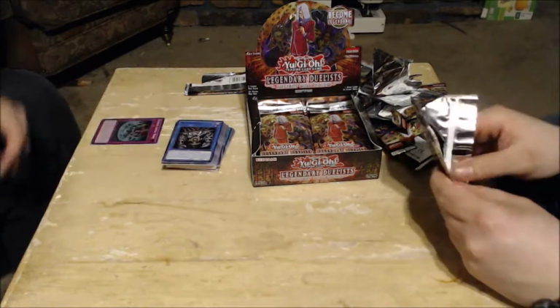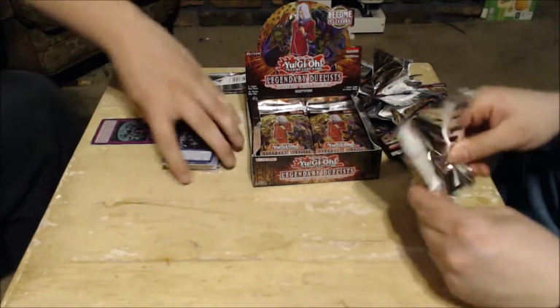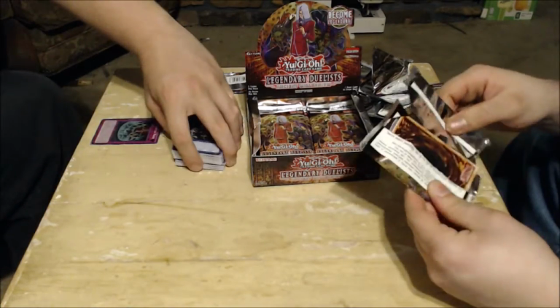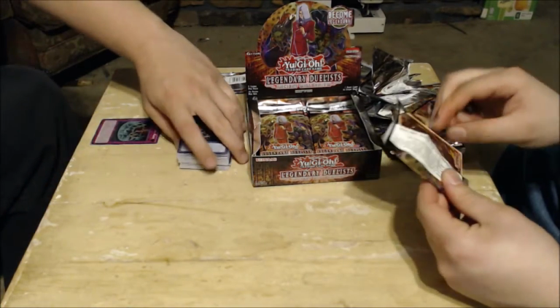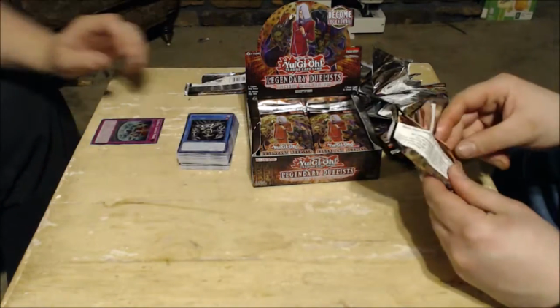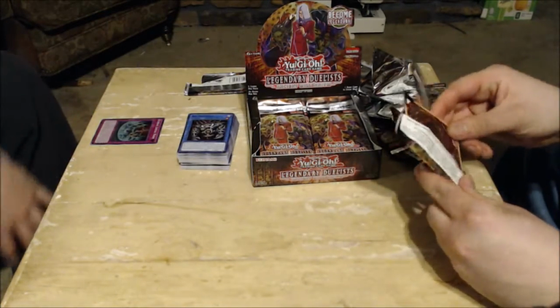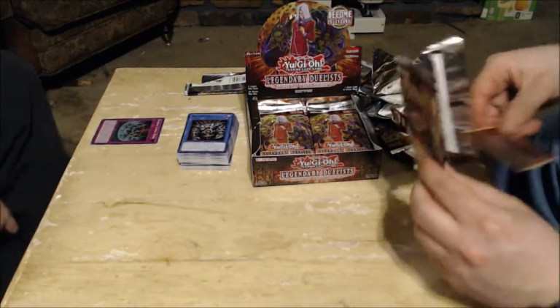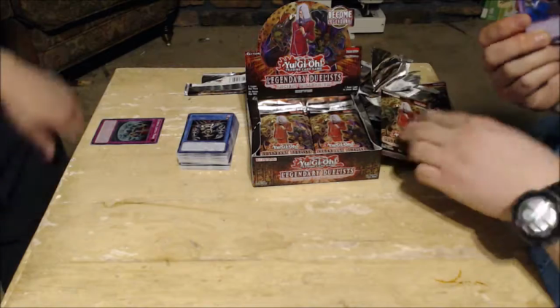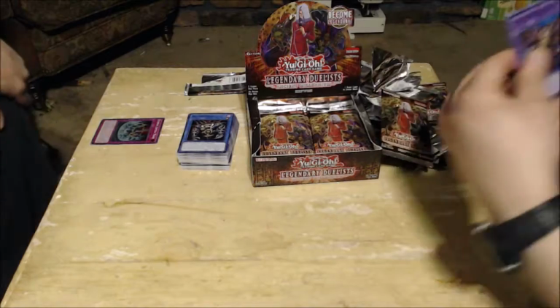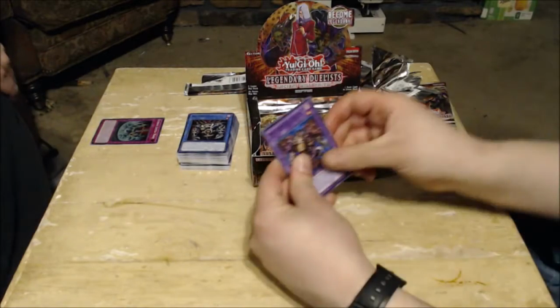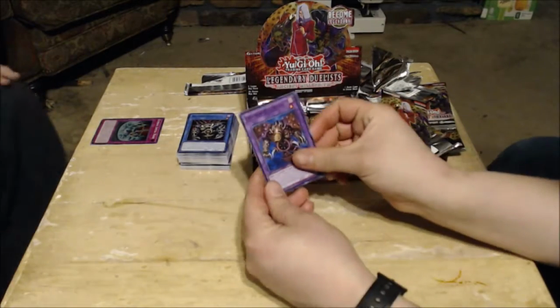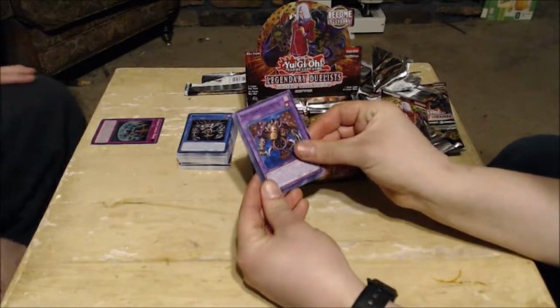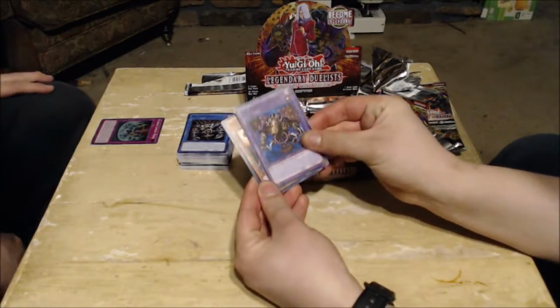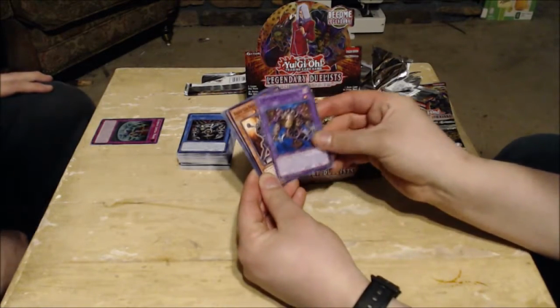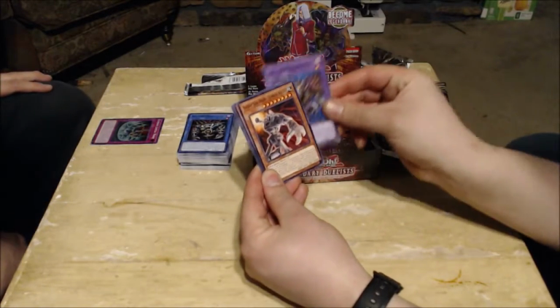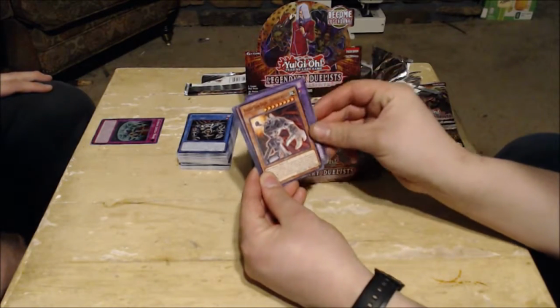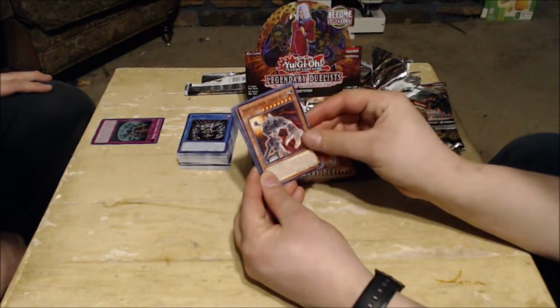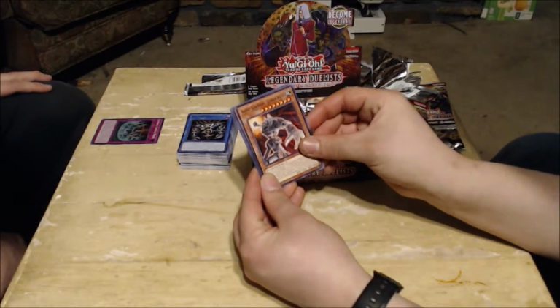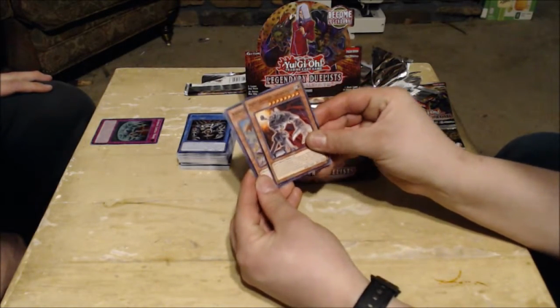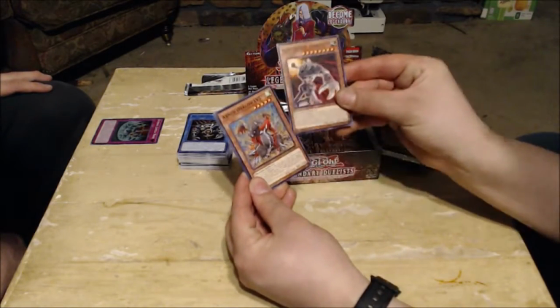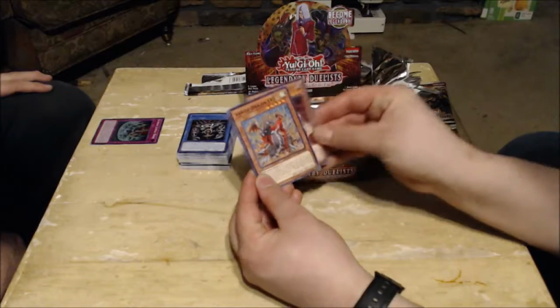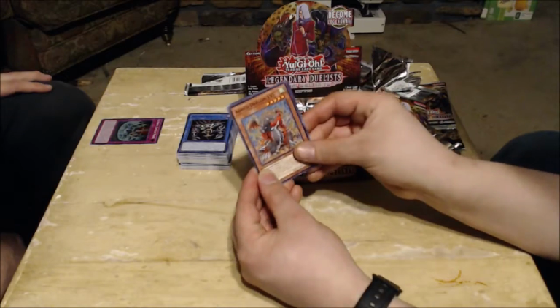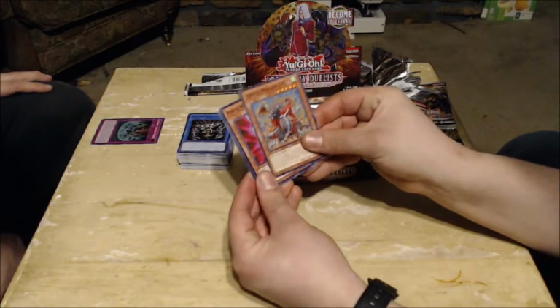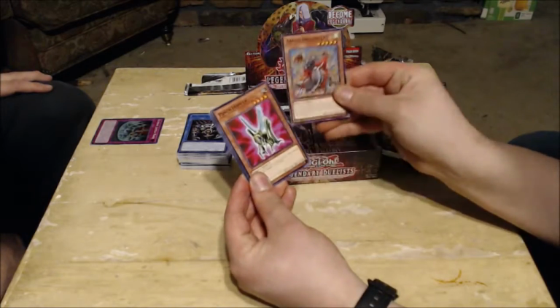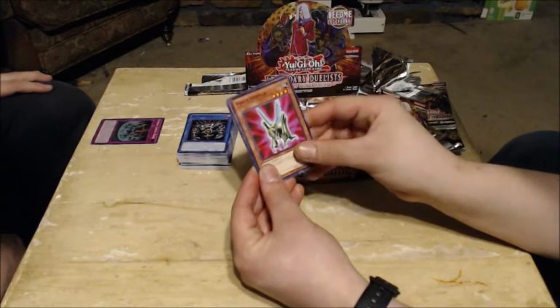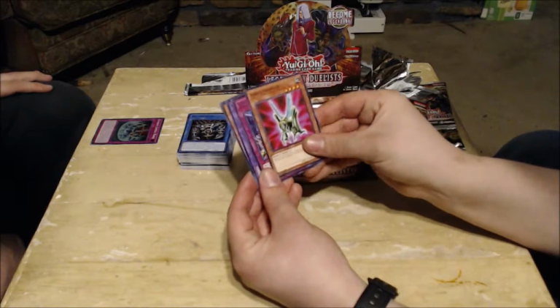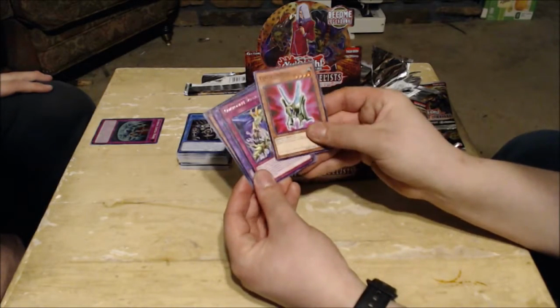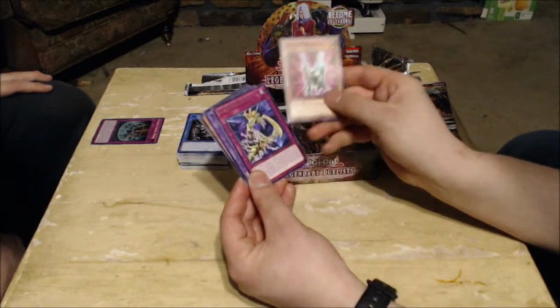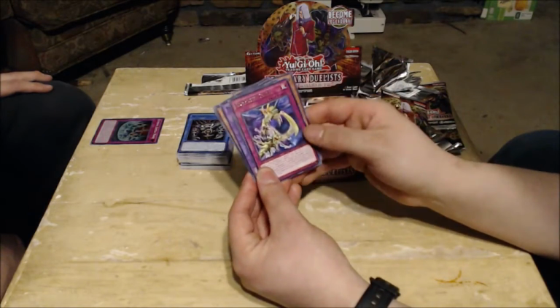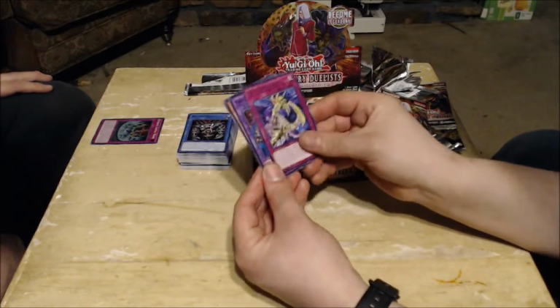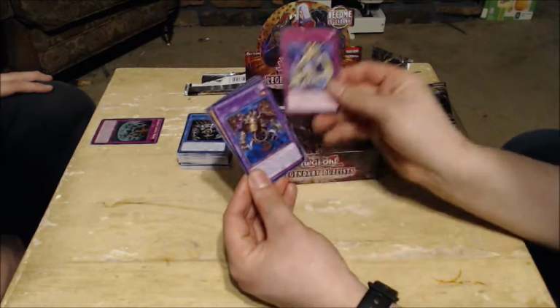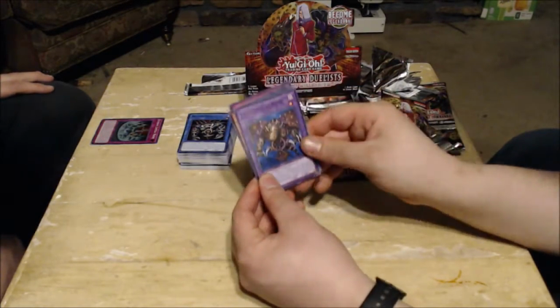You could have just done an Ojama-Arm Dragon deck. Alright — Thousand Eyes Restrict, Ancient Gear Golem Ultimate Pound, Arm Dragon Level 5, Pinch Hopper, and Corrosive Scales.